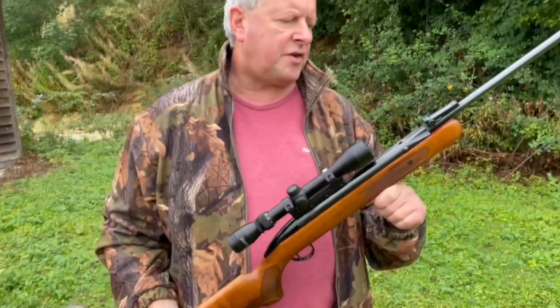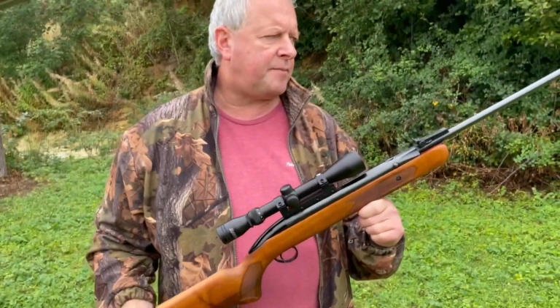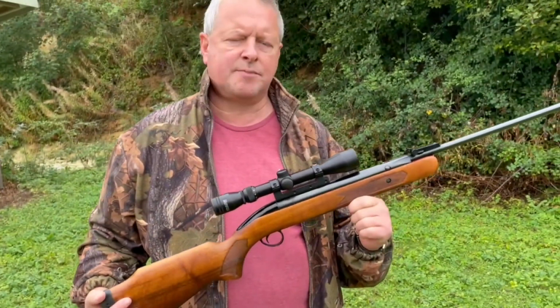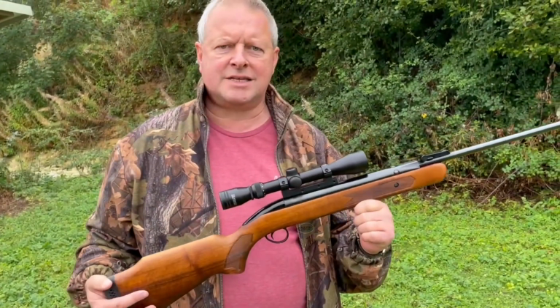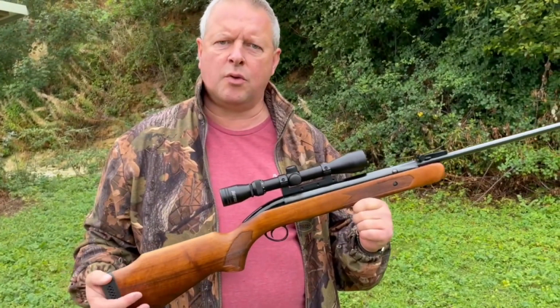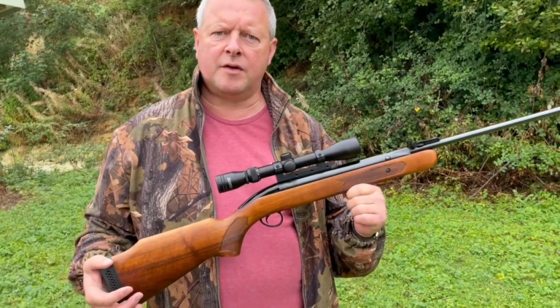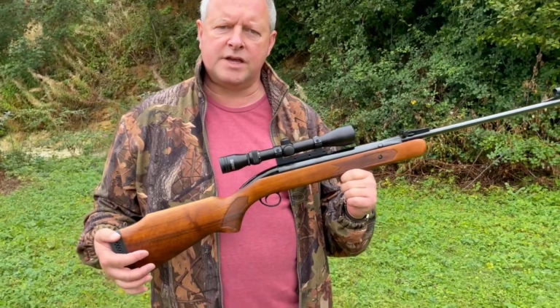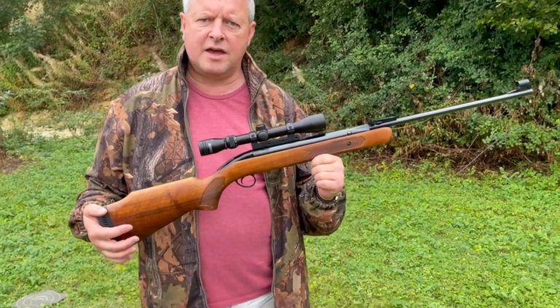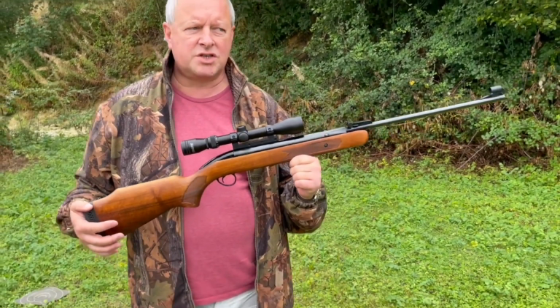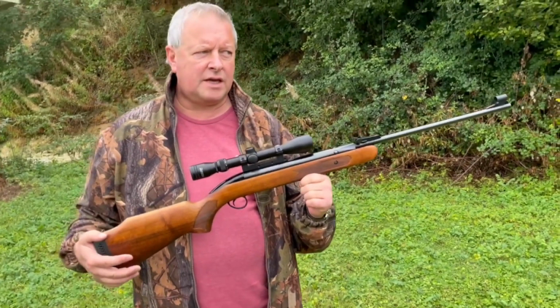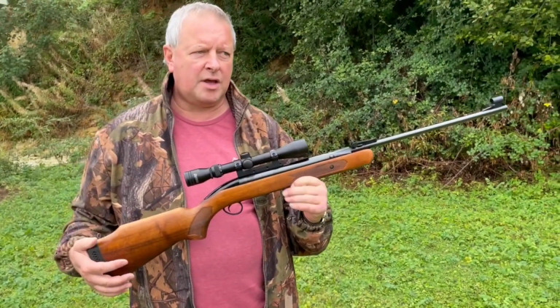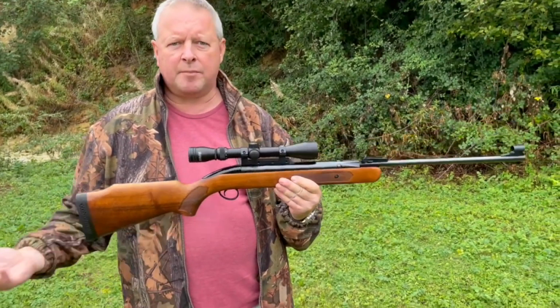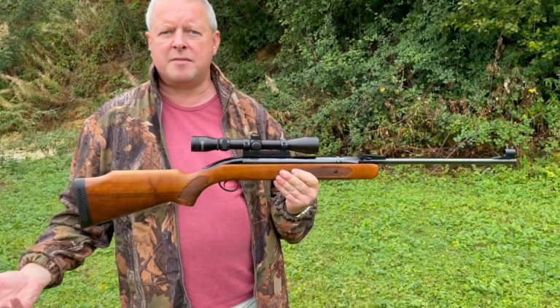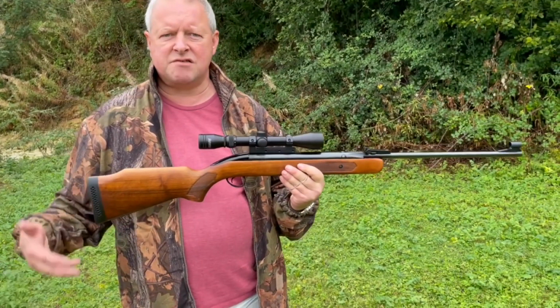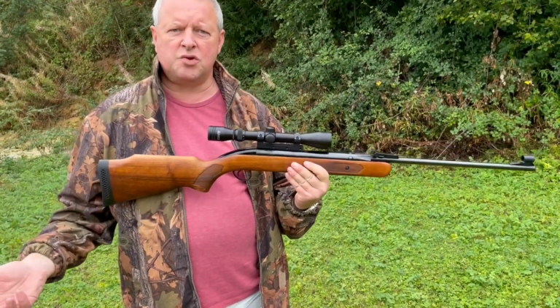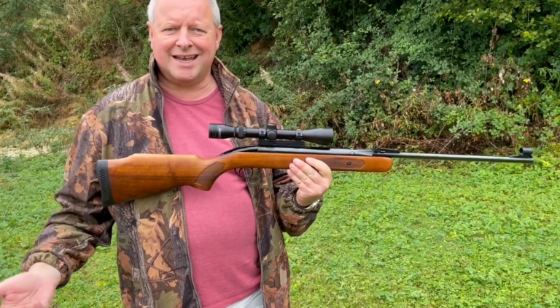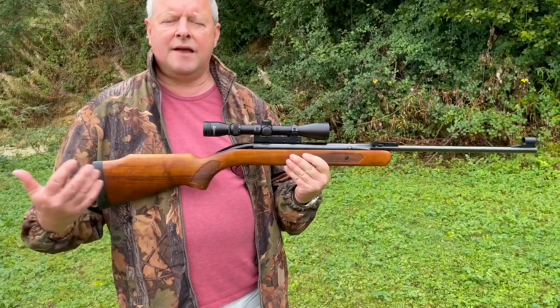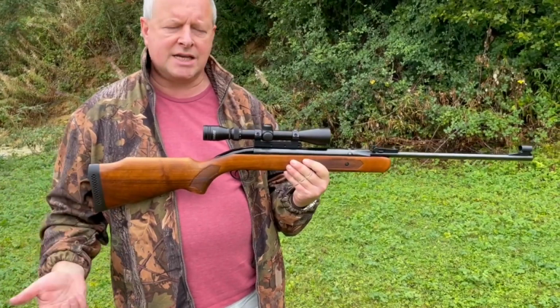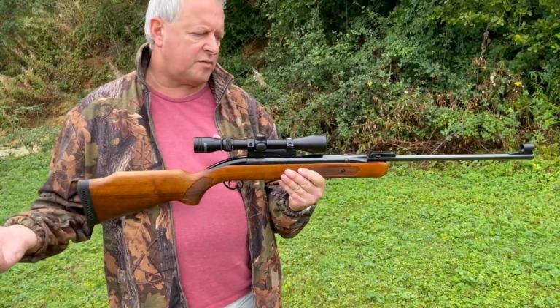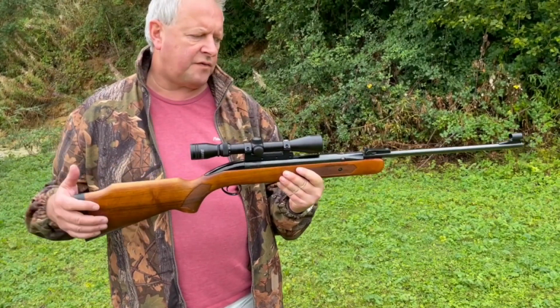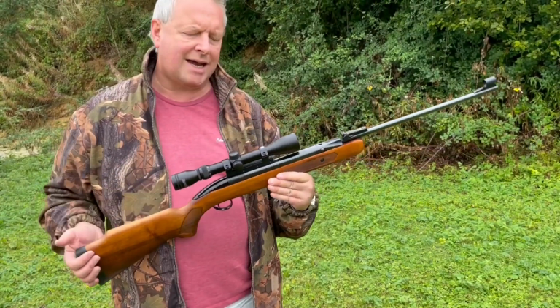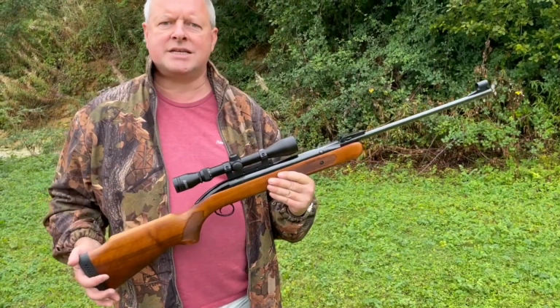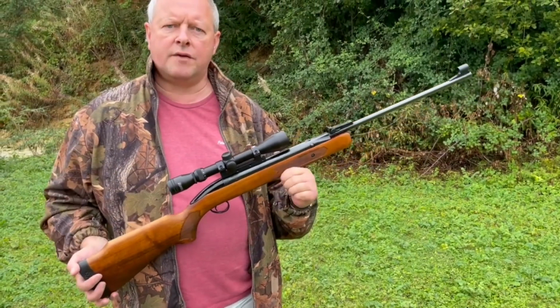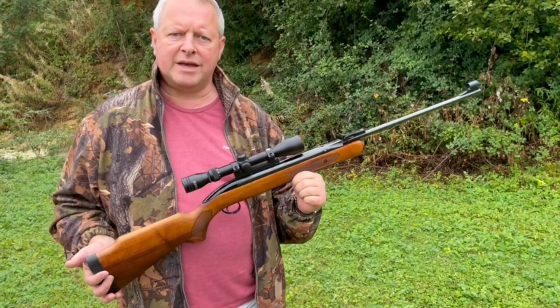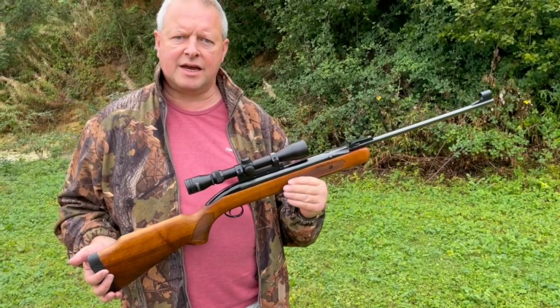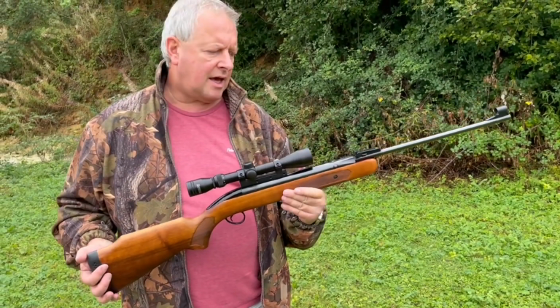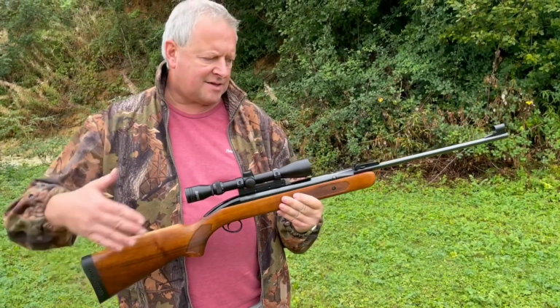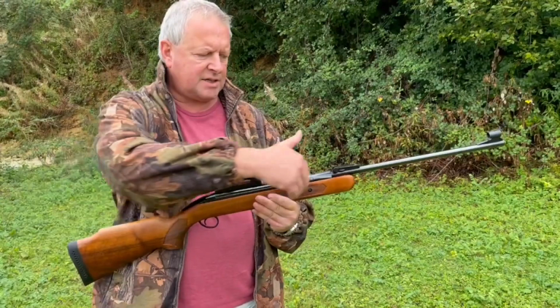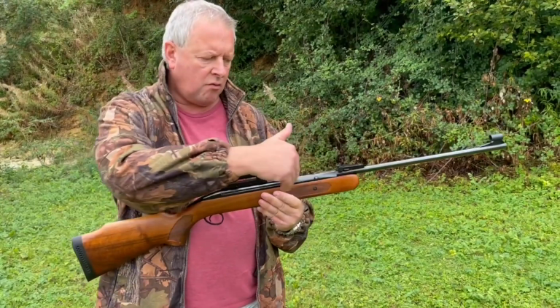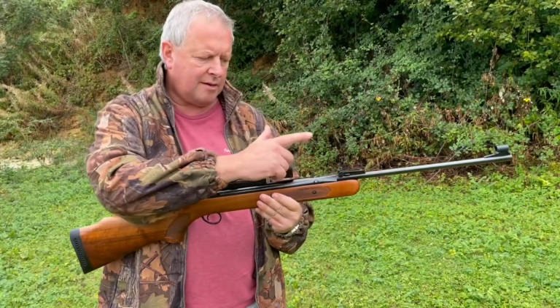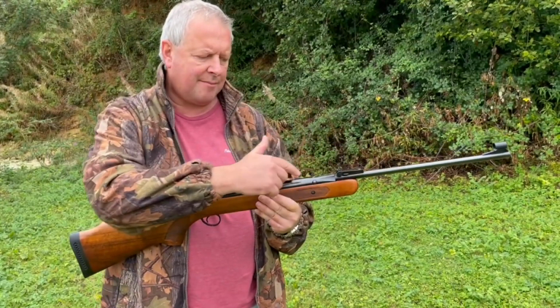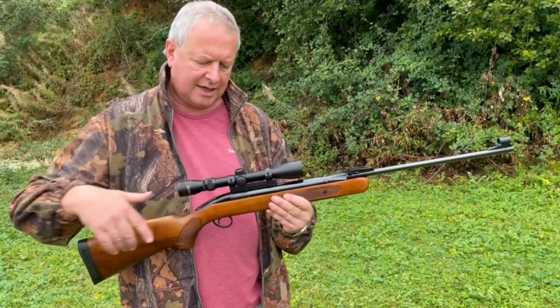Obviously you had the classic Air Sporter that went on for years. We had the BSA Meteor as the junior gun, and then the Air Sporter was always the main adult rifle from BSA as a fixed barrel, tap-loading gun.